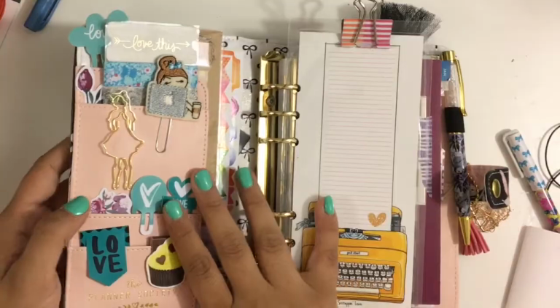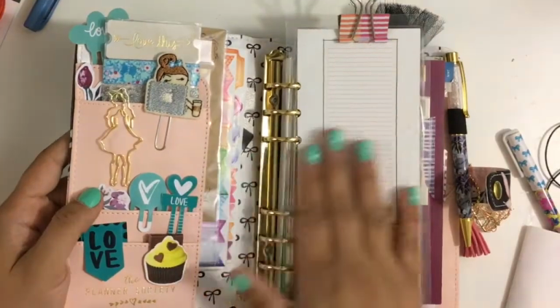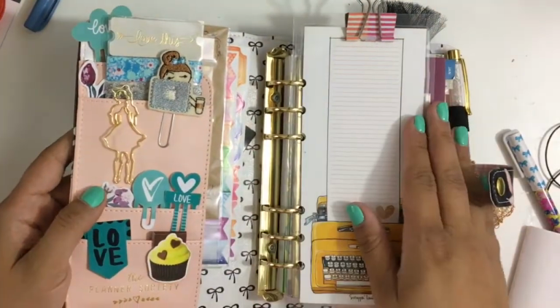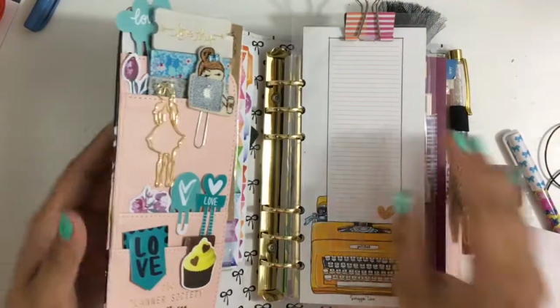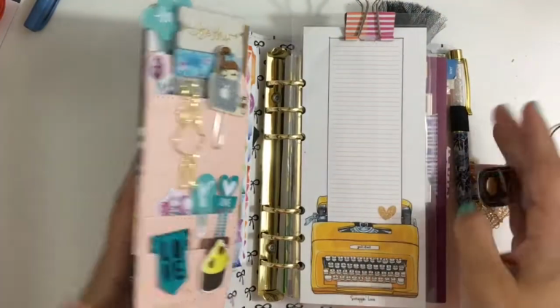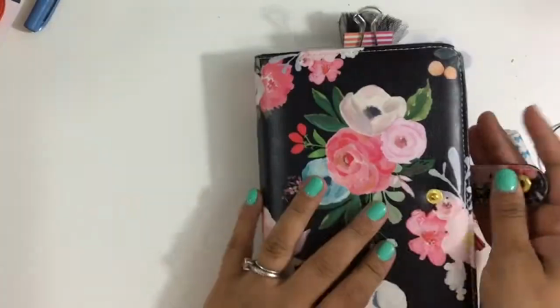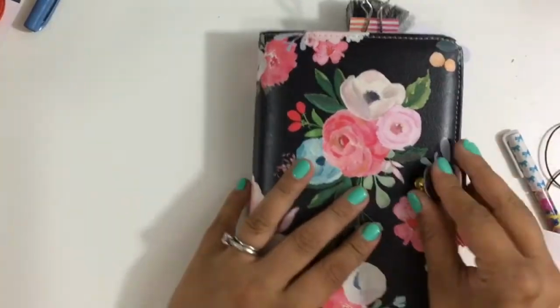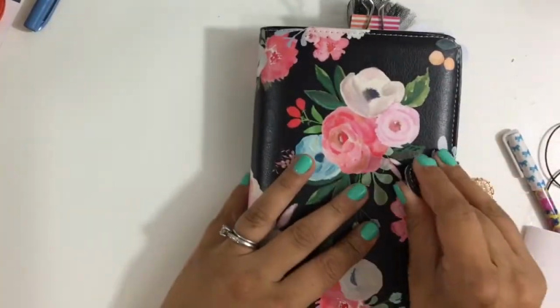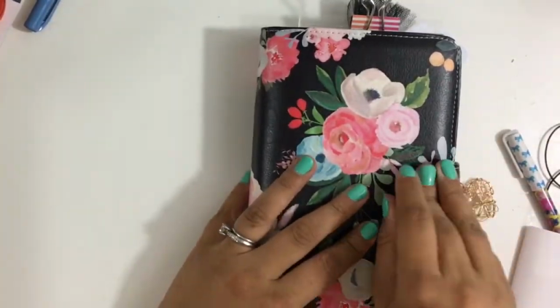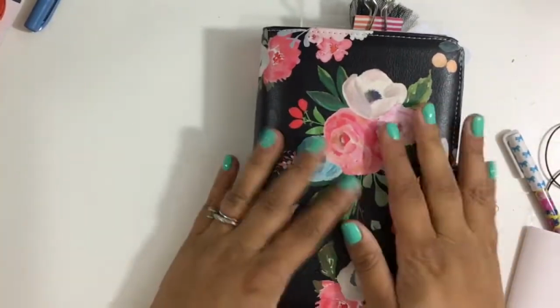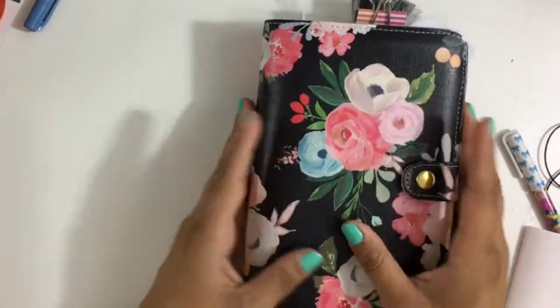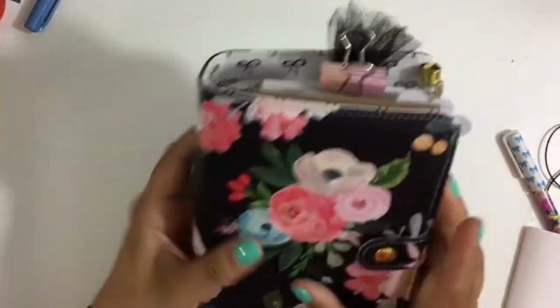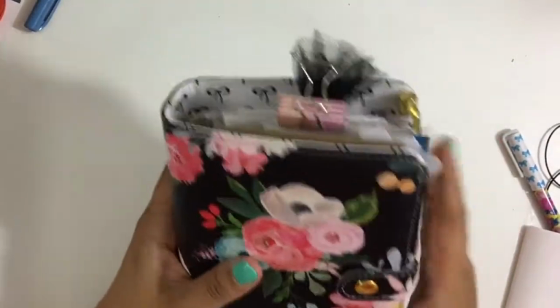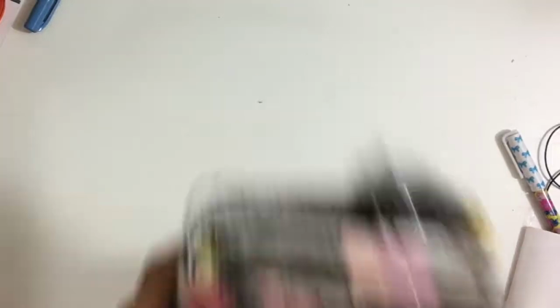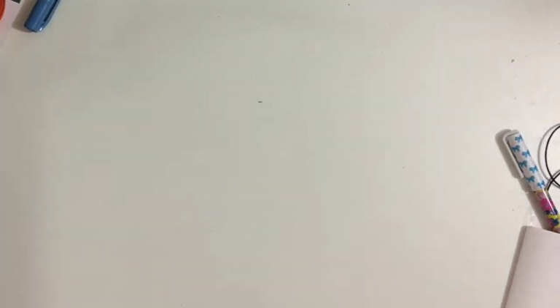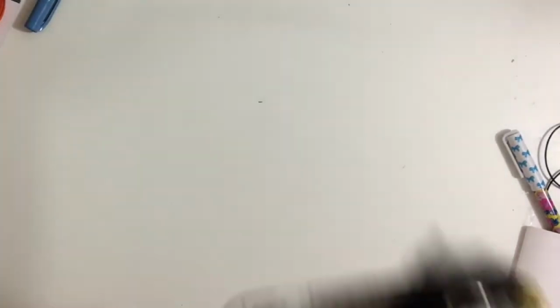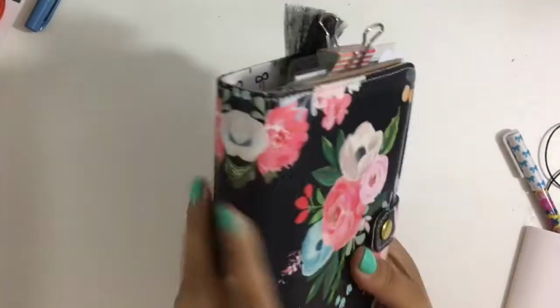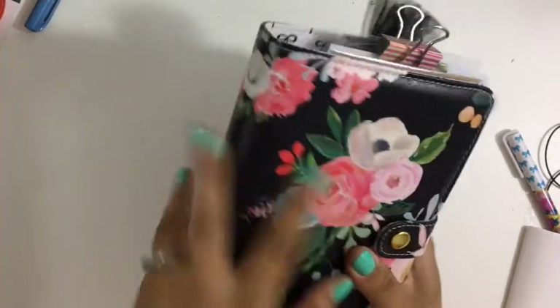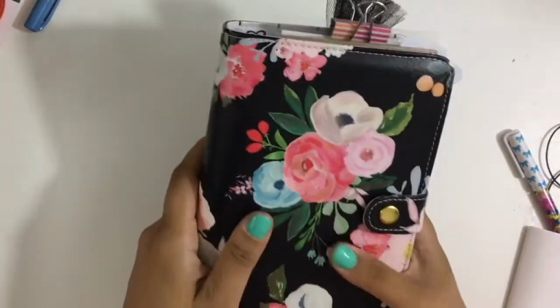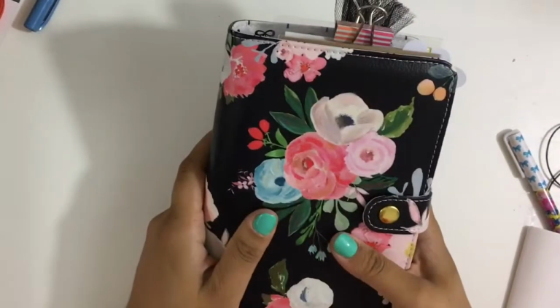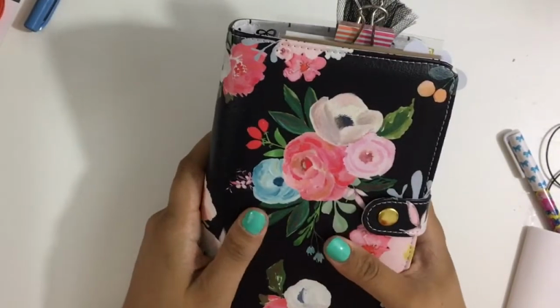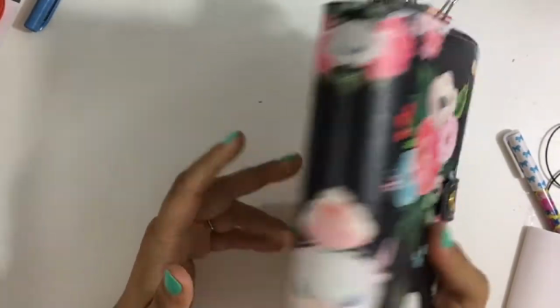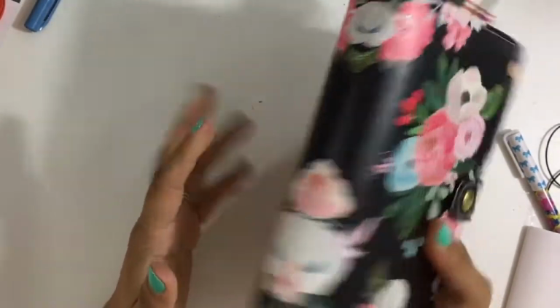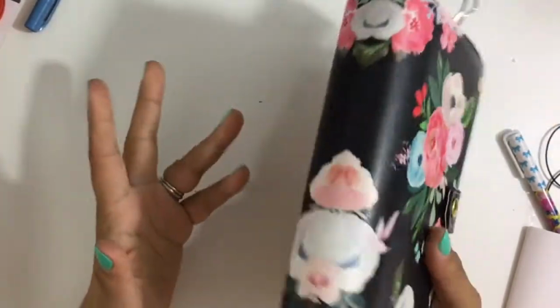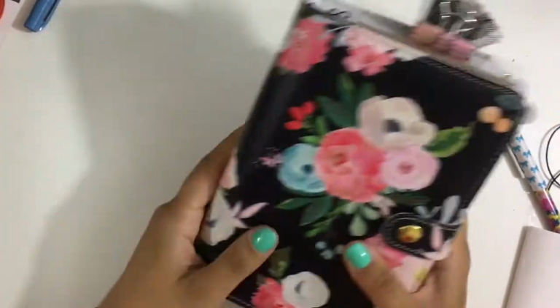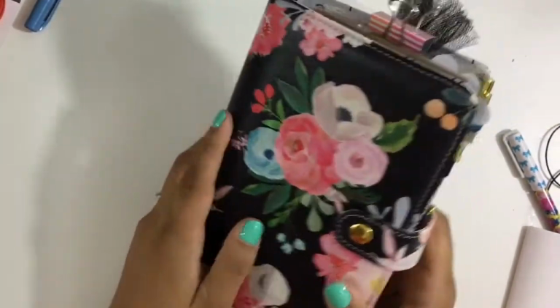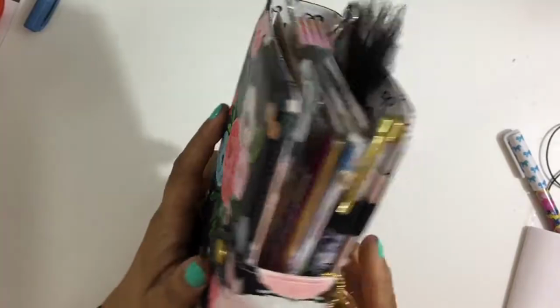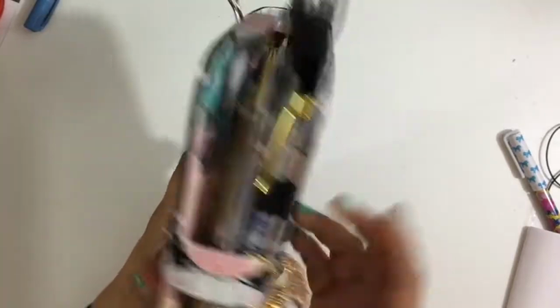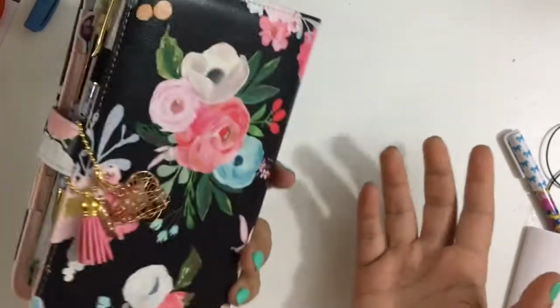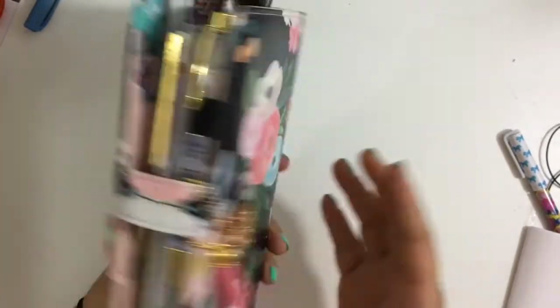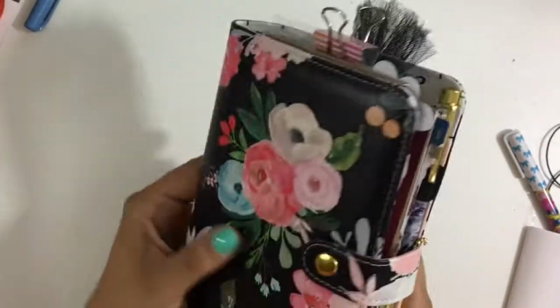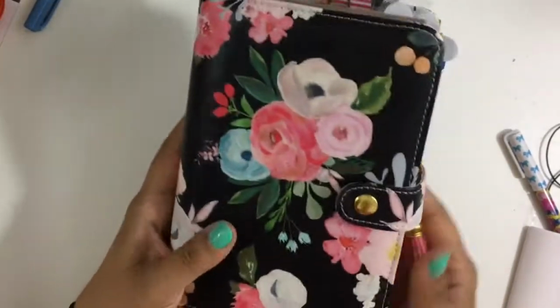So overall, I honestly don't regret getting this planner at all. I love it — I just love everything about it. It was about $30-something dollars, and I think it's great quality for the price.